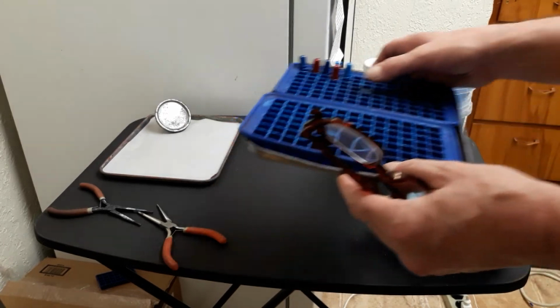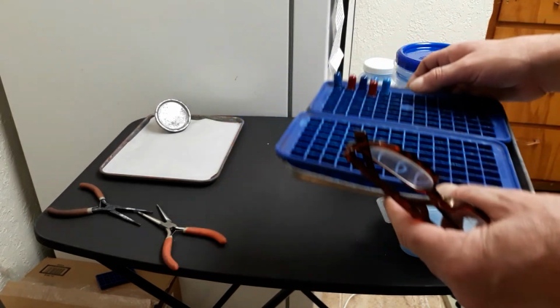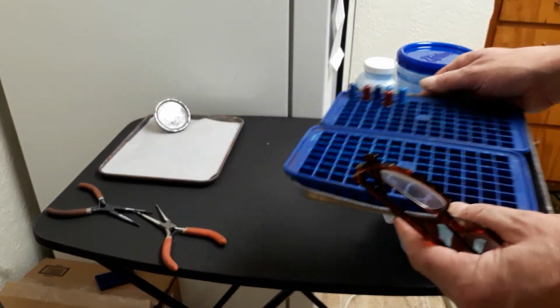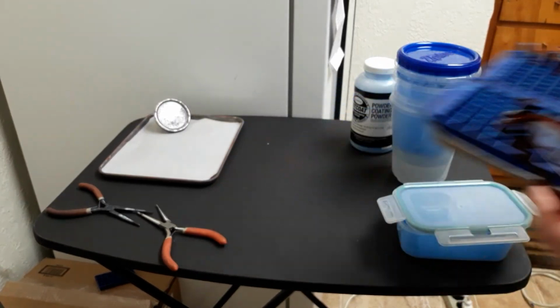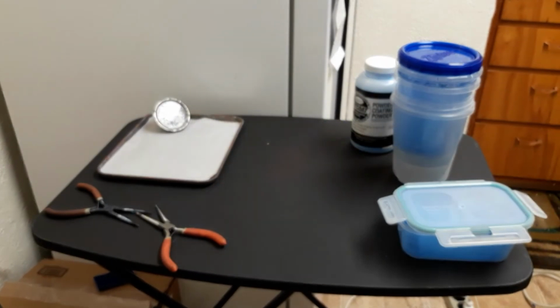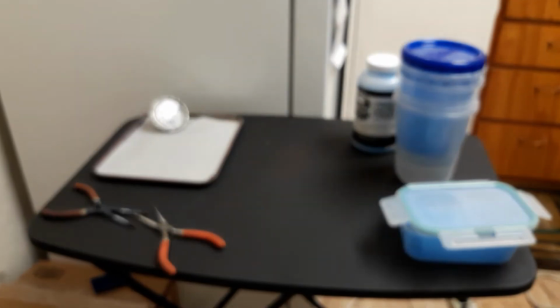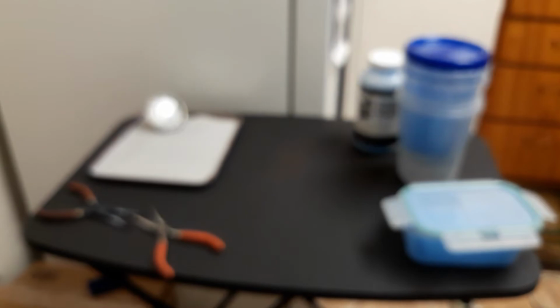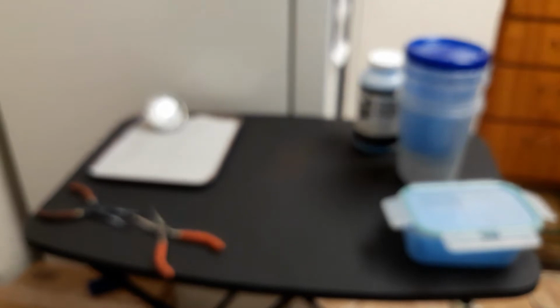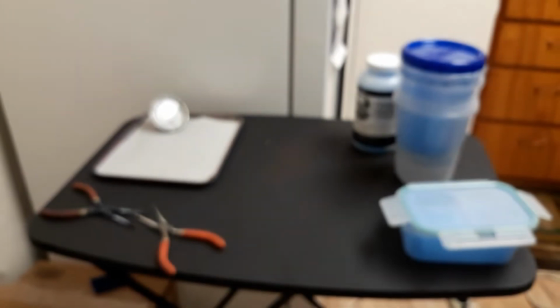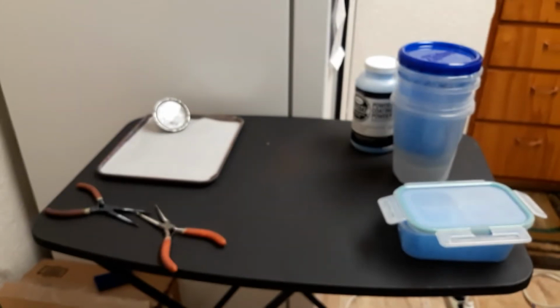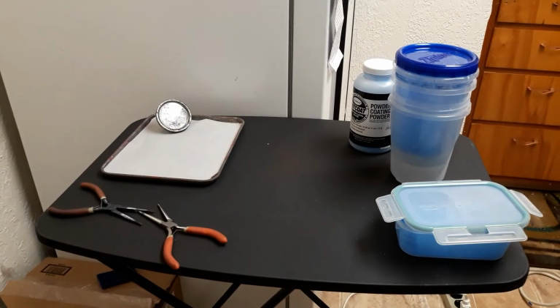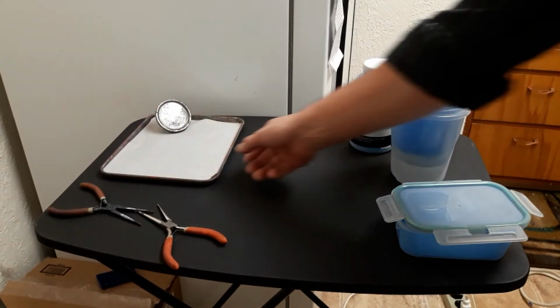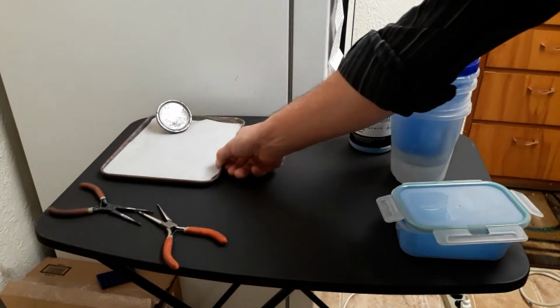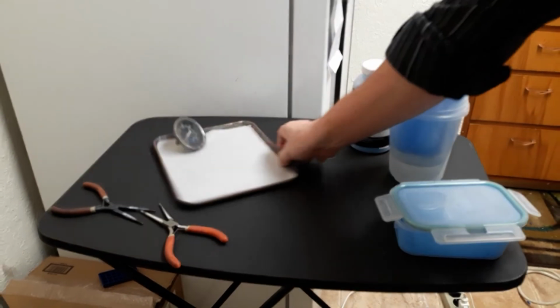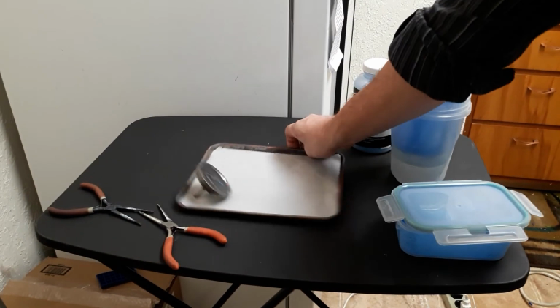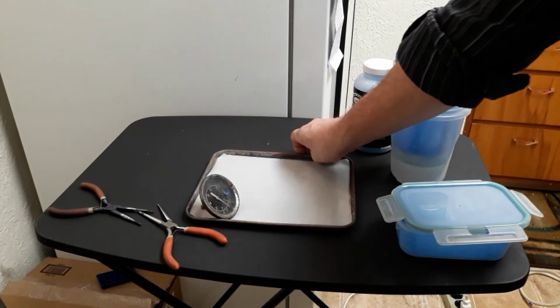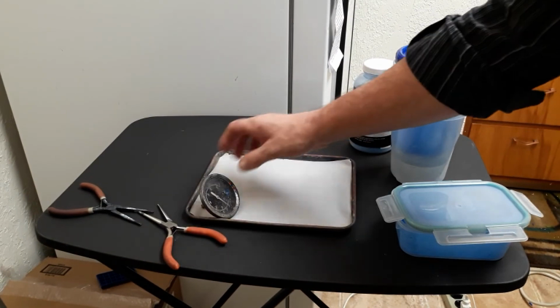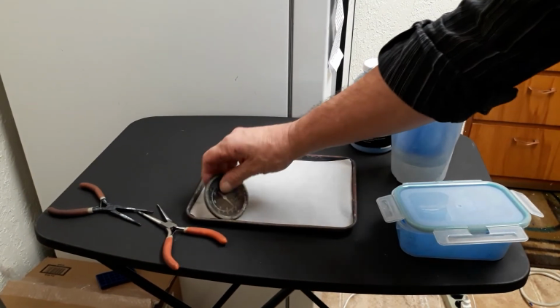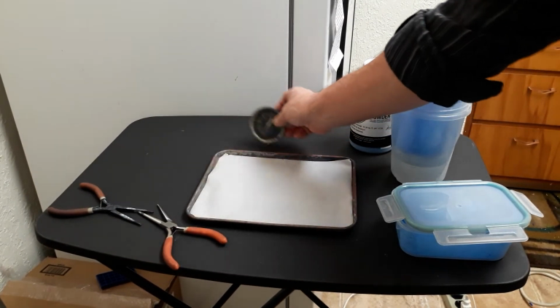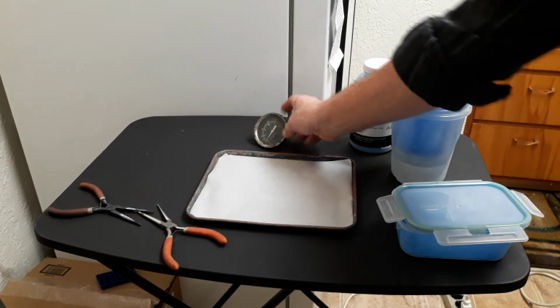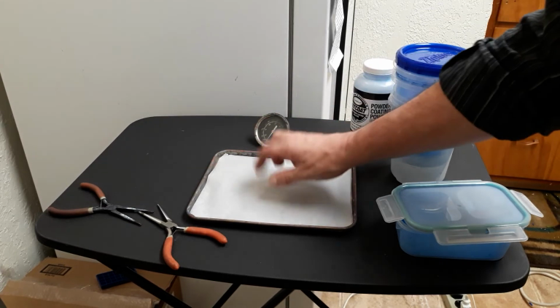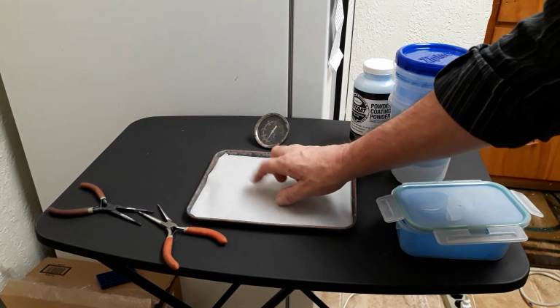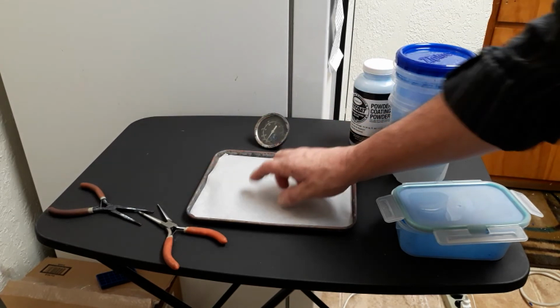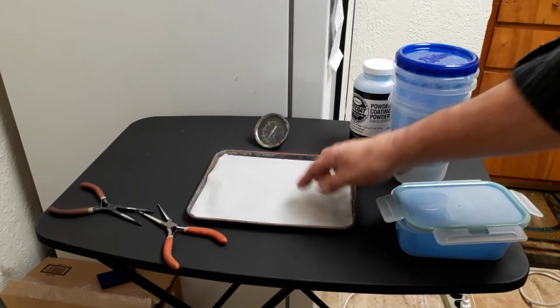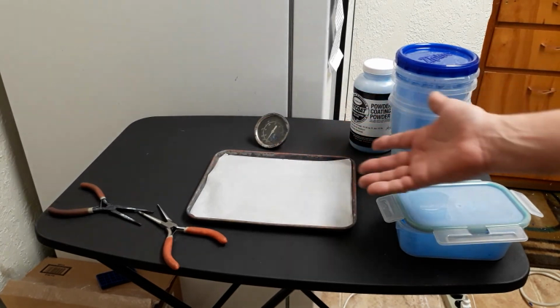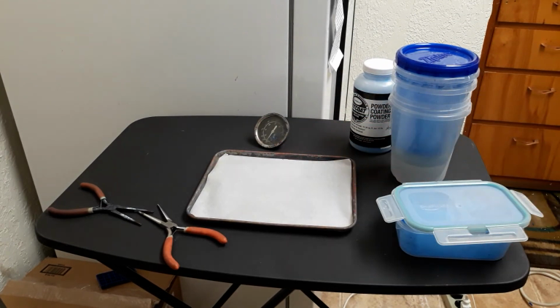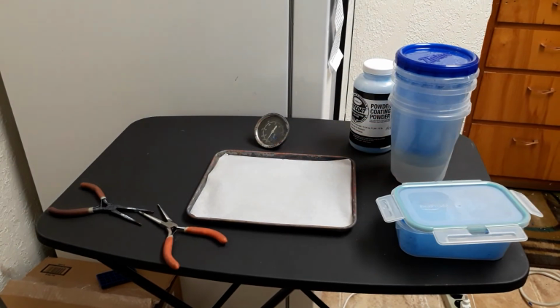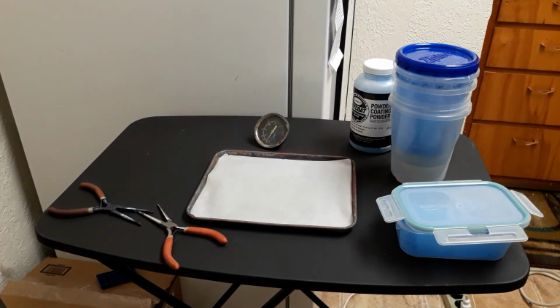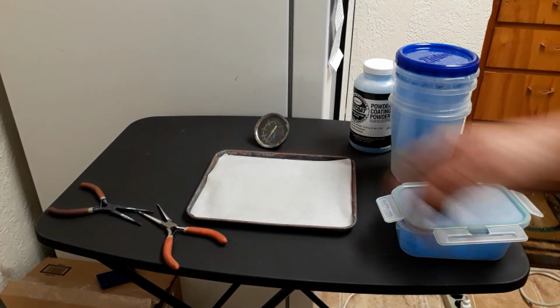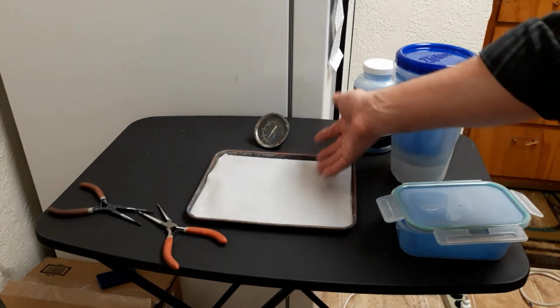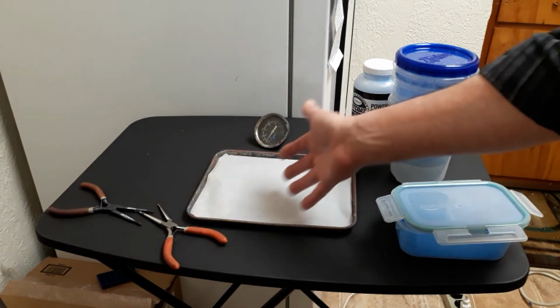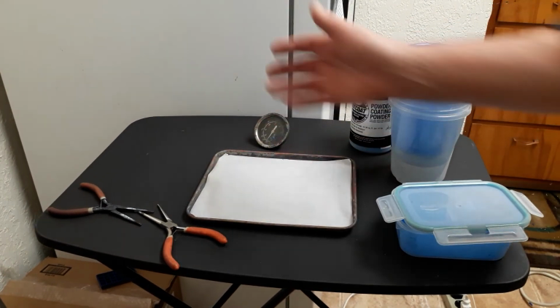If I'm doing pistol bullets I use parchment paper and I stand them up. I do stand them up — that's my approach. I'll get as many on there as I can and try not to get them to touch.